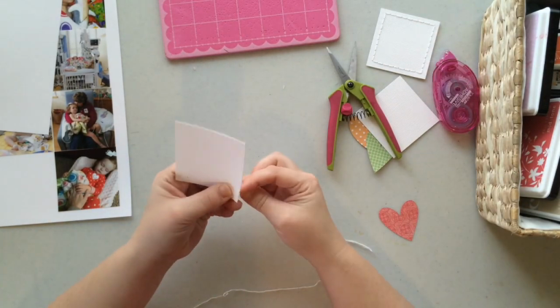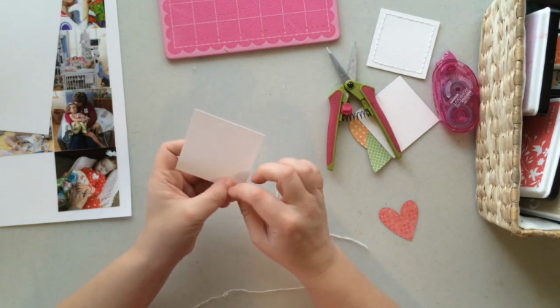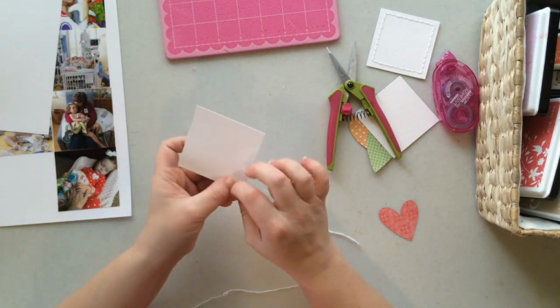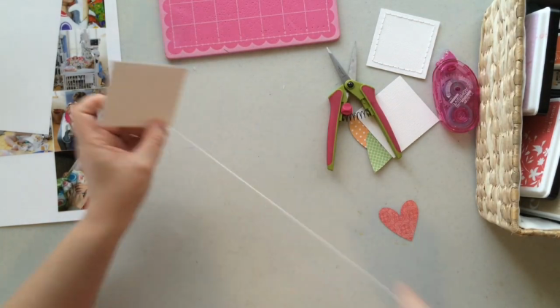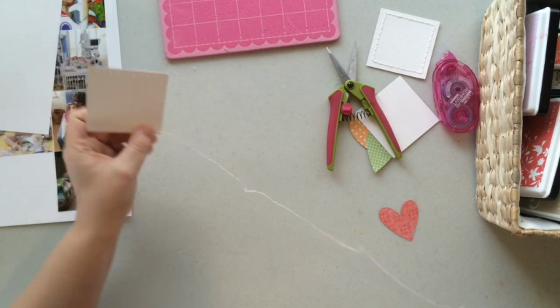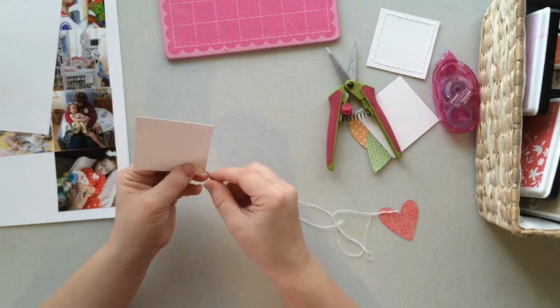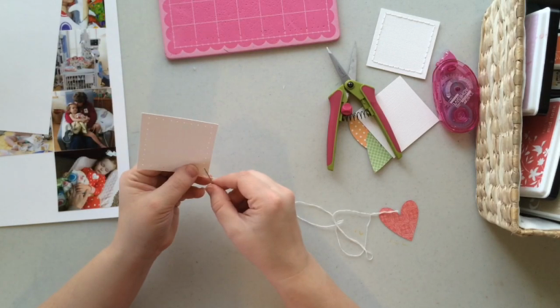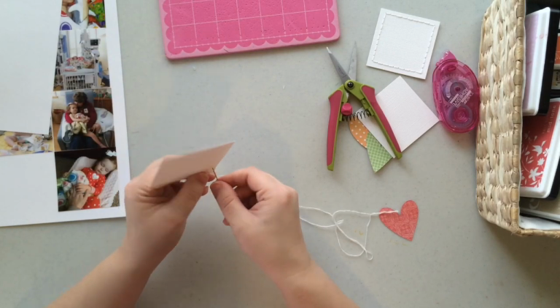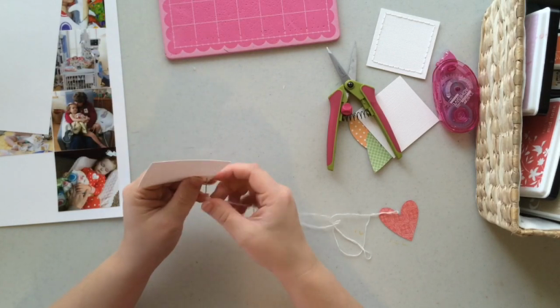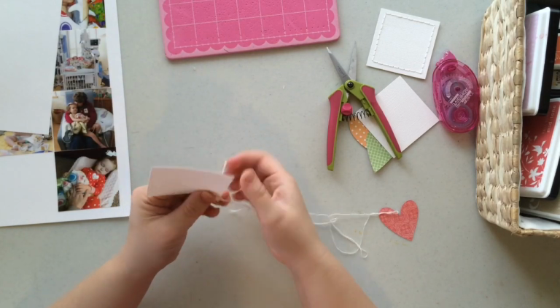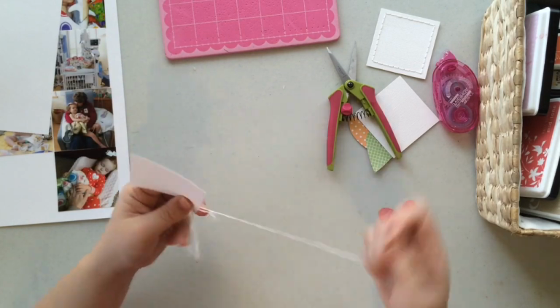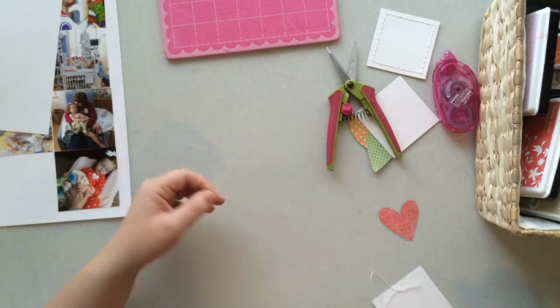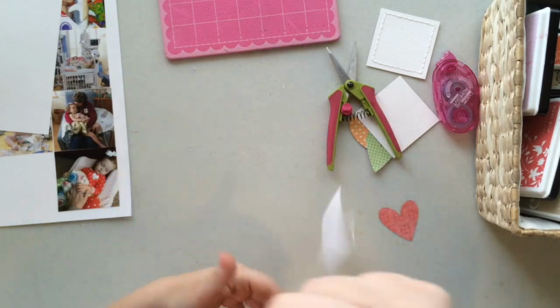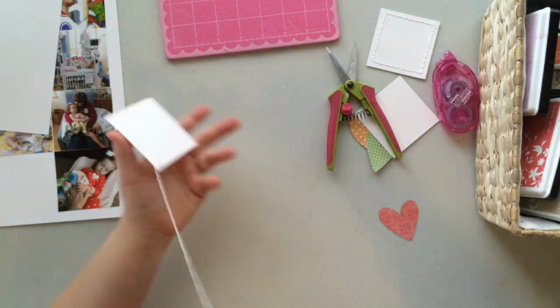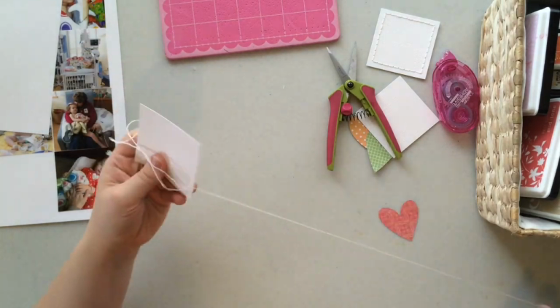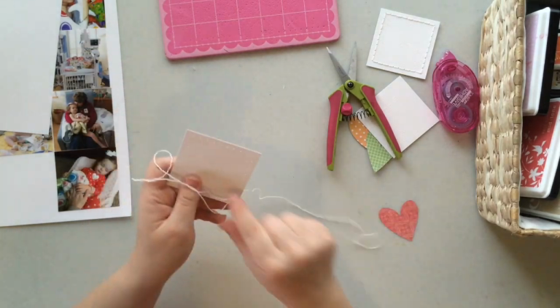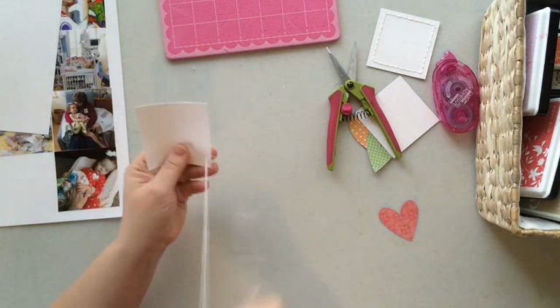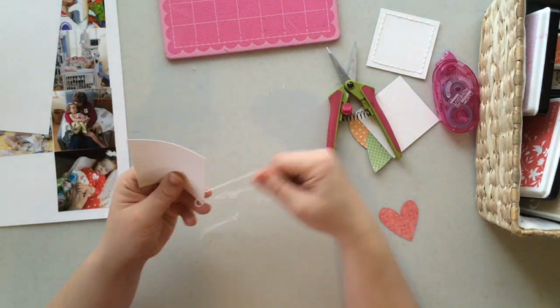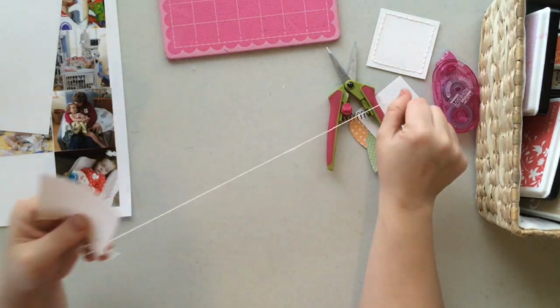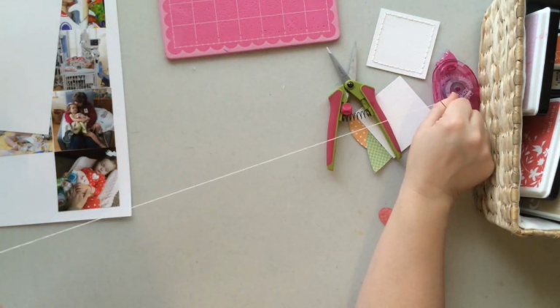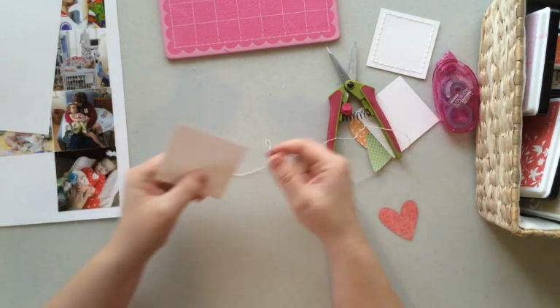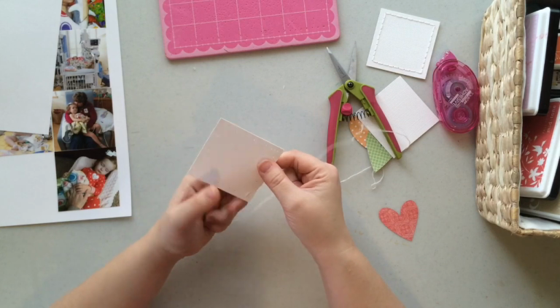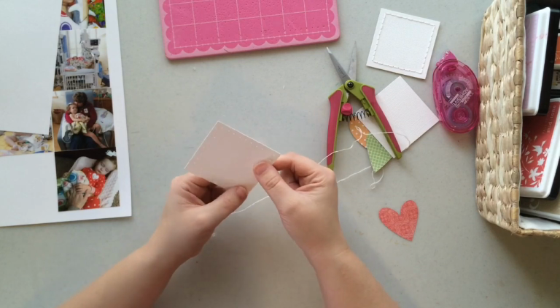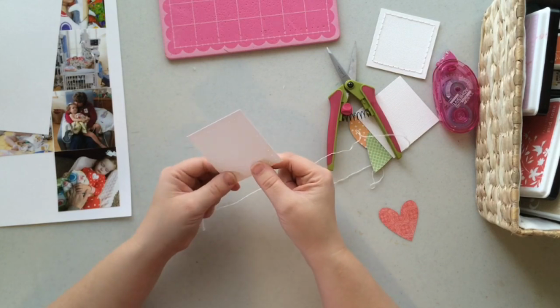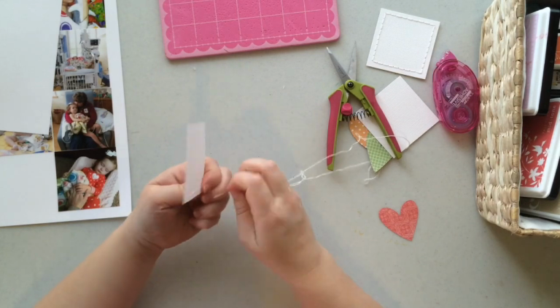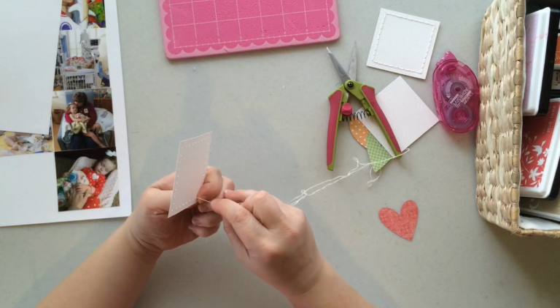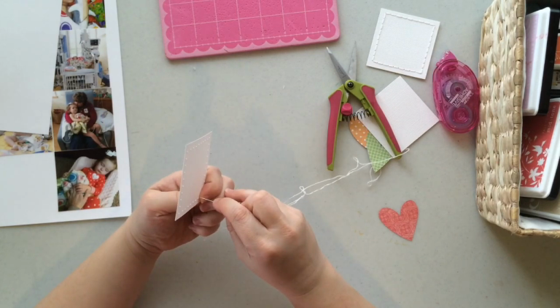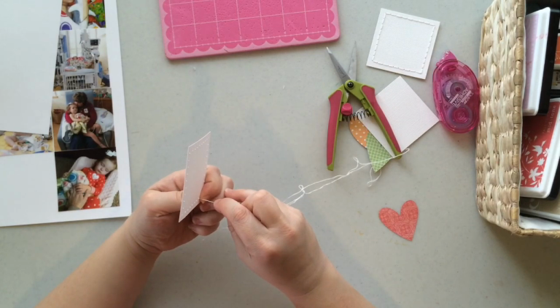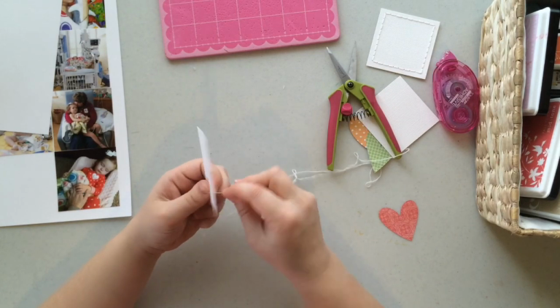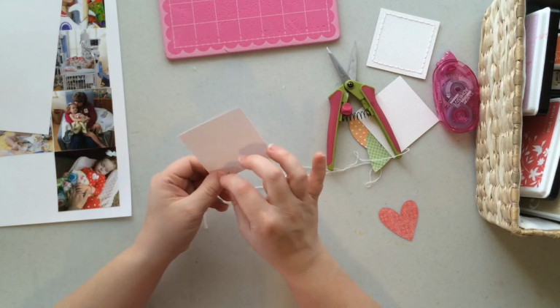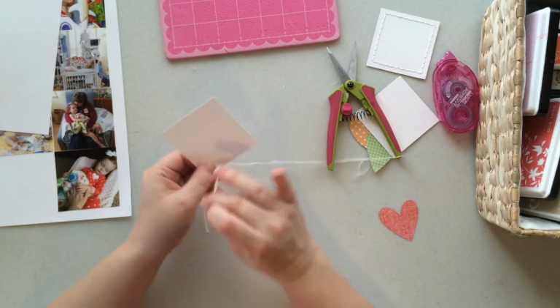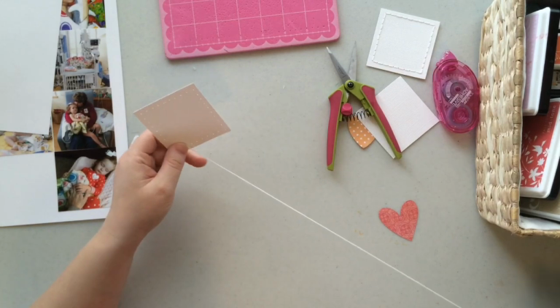I'm not a sewer so I don't know the names of these stitches, but it's just a very basic stitch — I'm just wanting to get that line around the square.